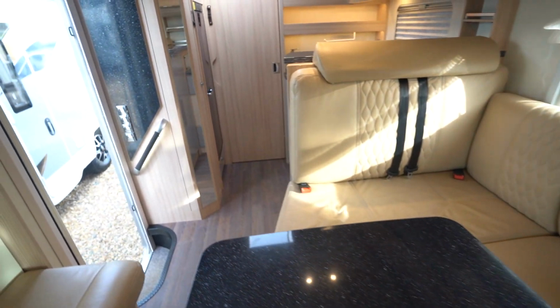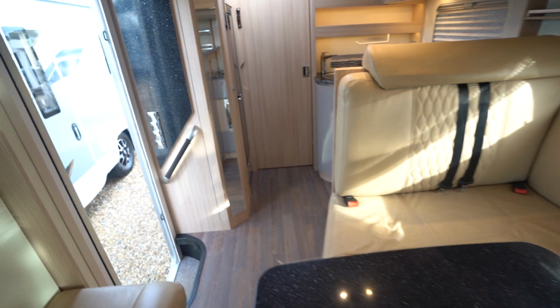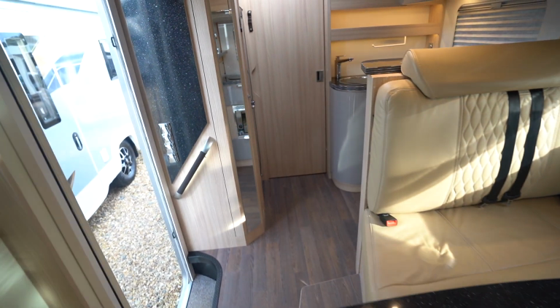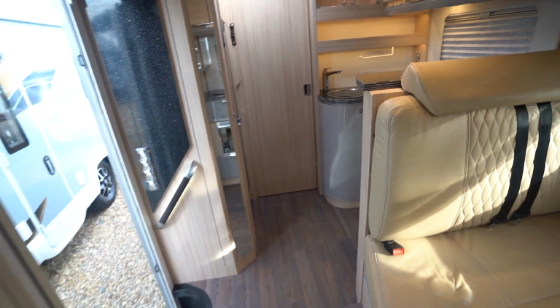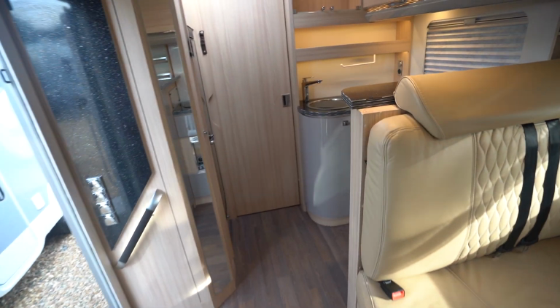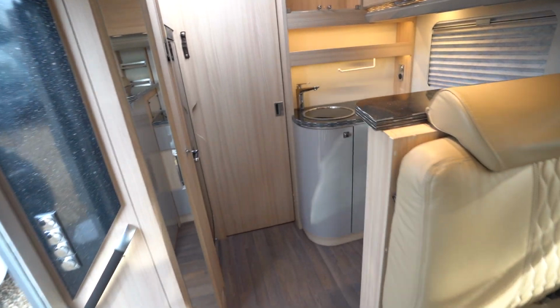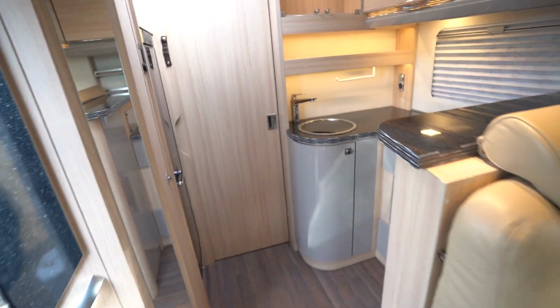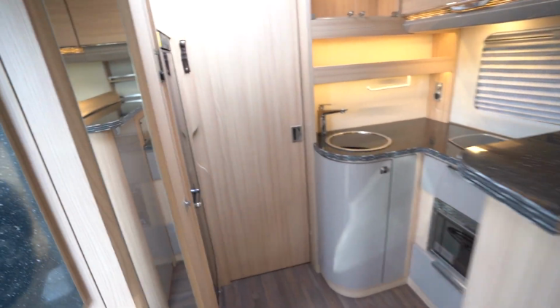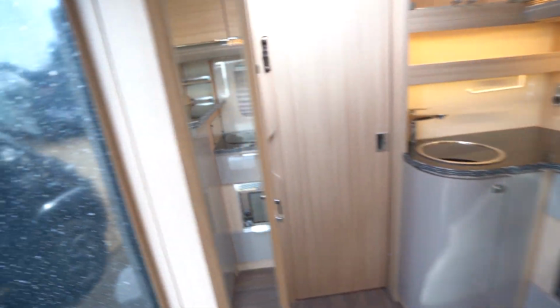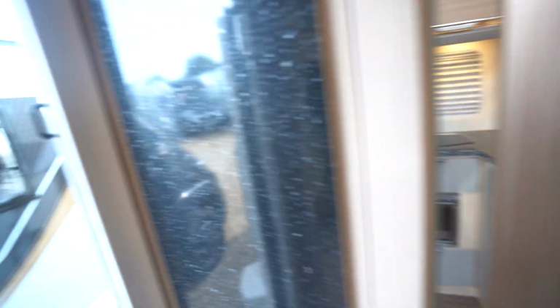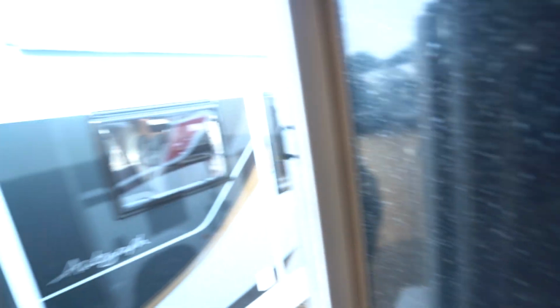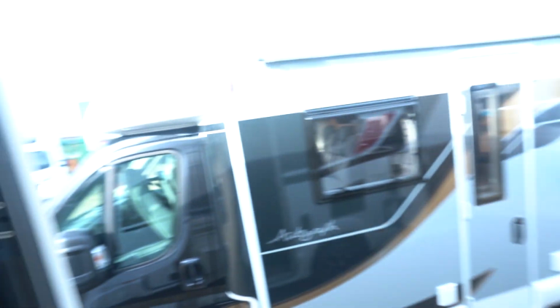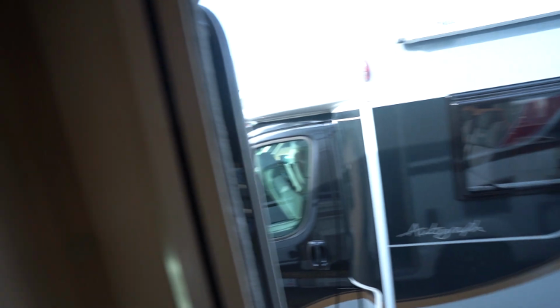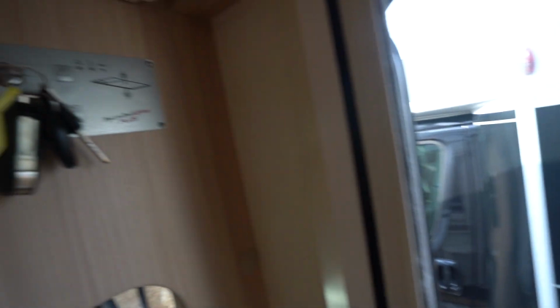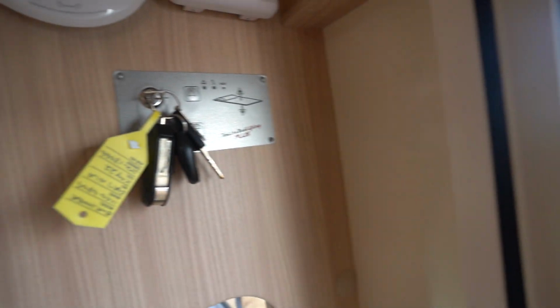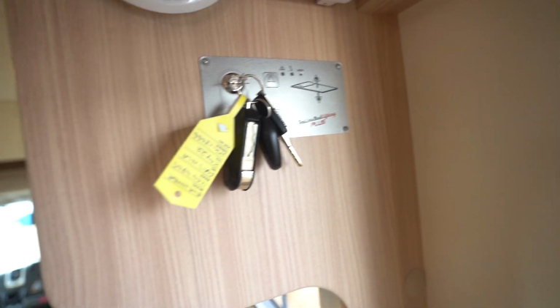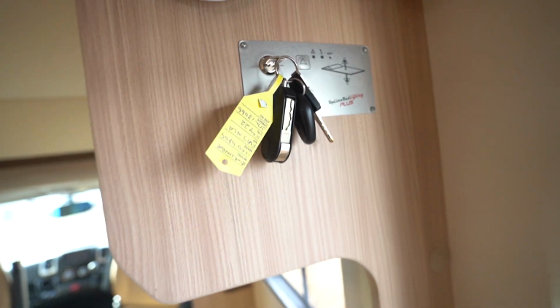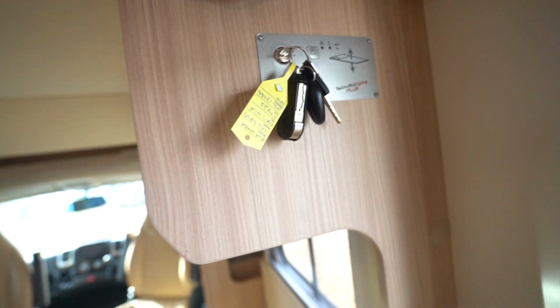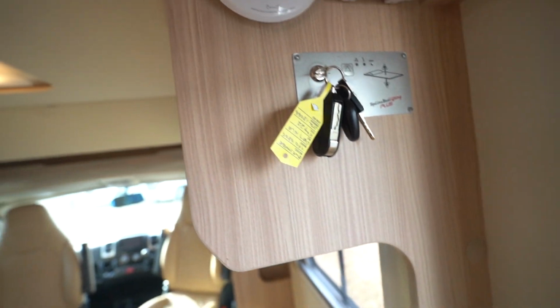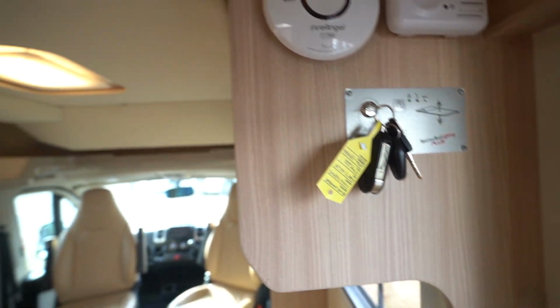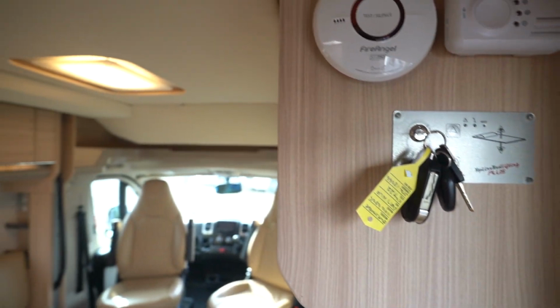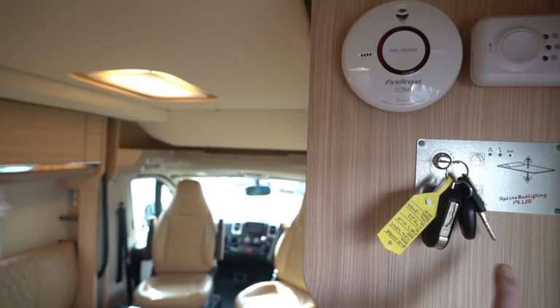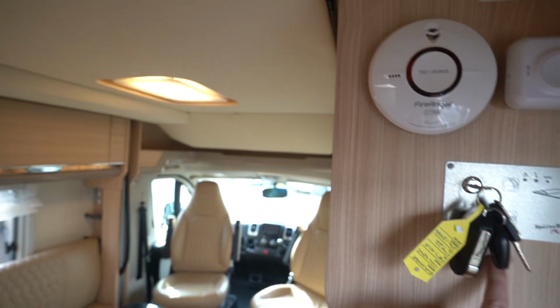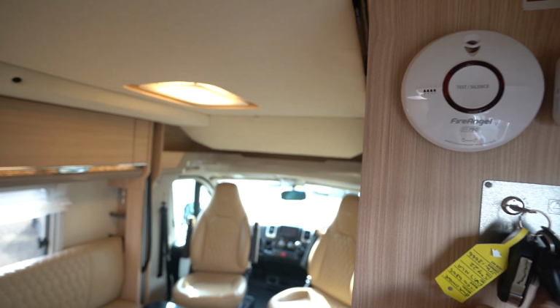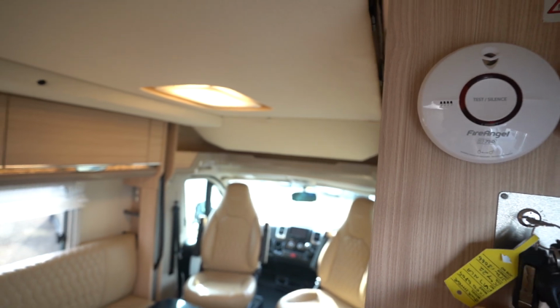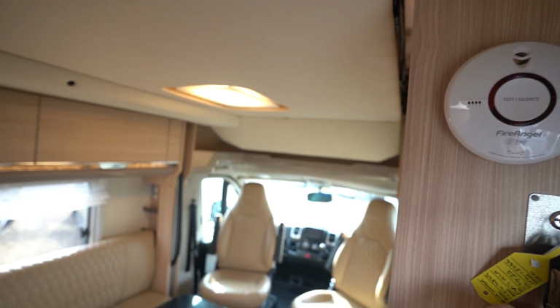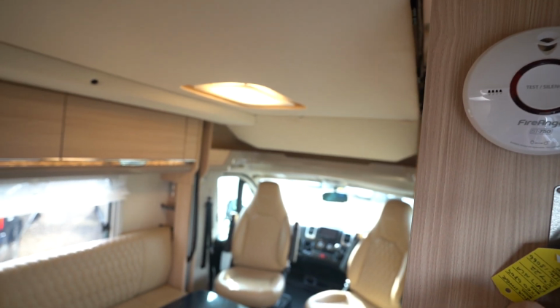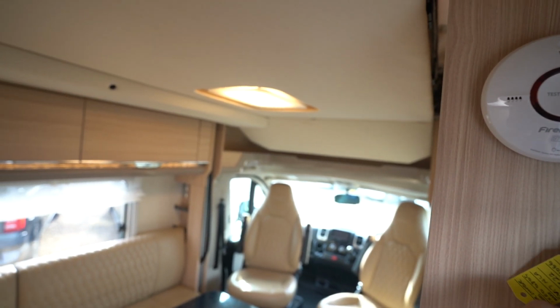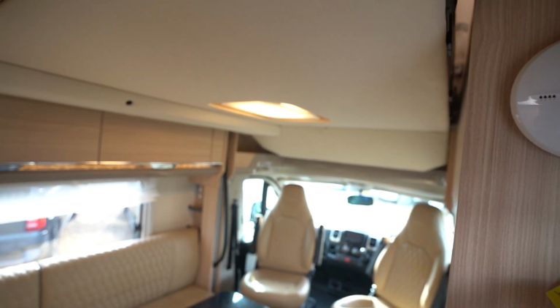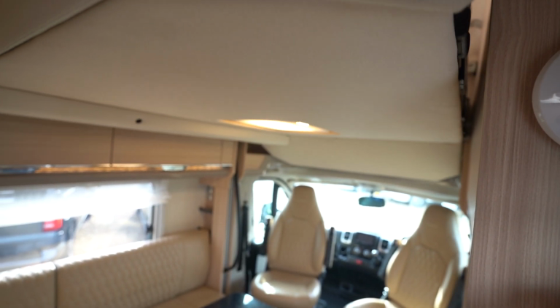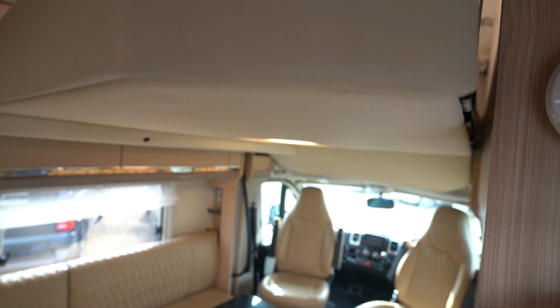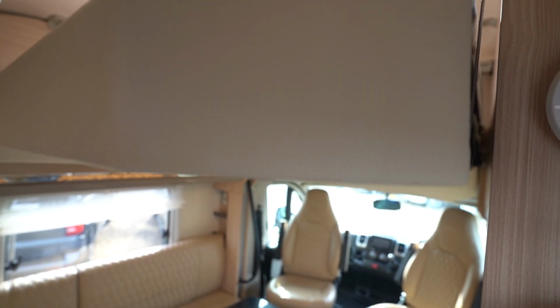Coming back this way, there's a control panel which is operated with the vehicle keys, and that's where you can let the bed and the roof come down. You press the button and it drops like so.